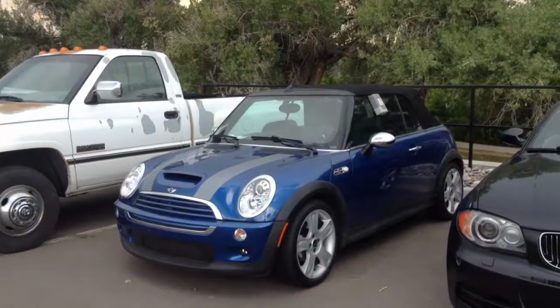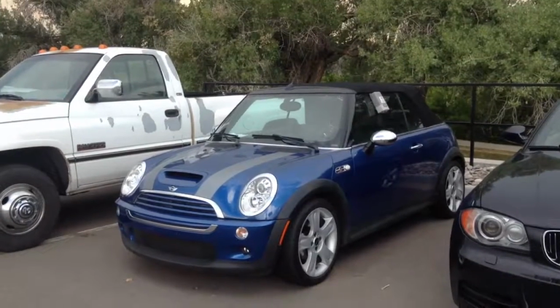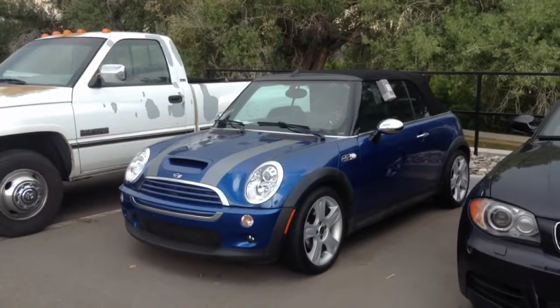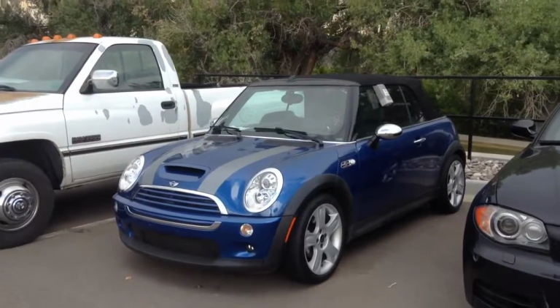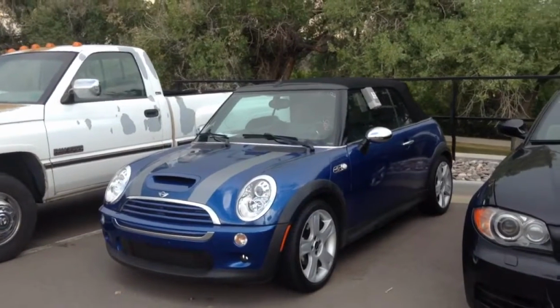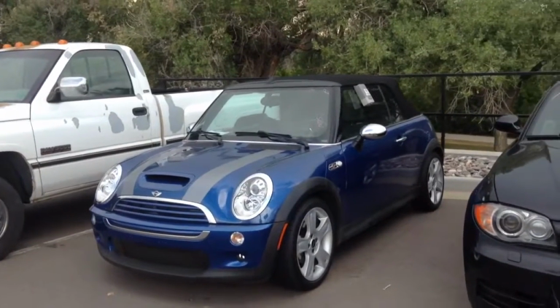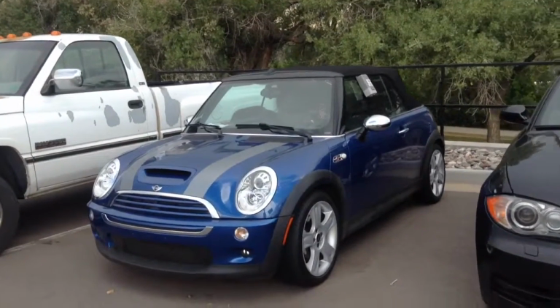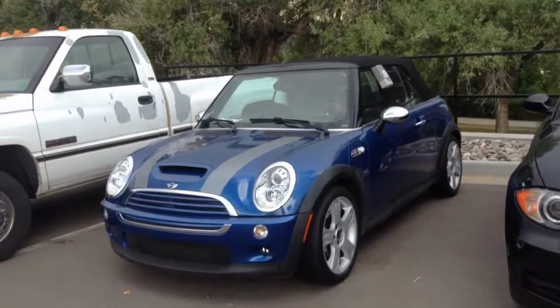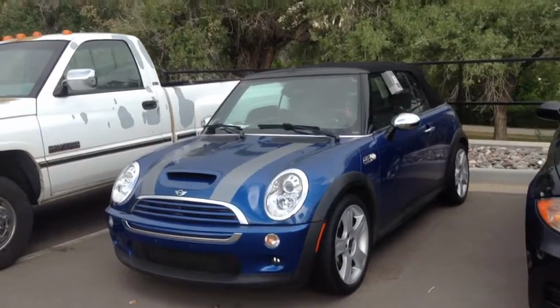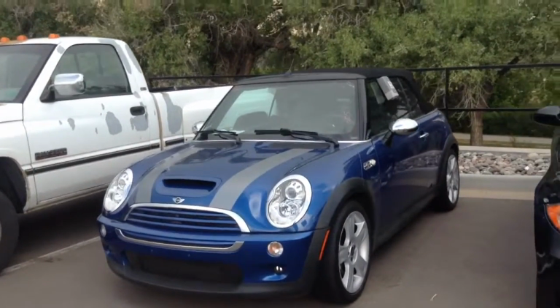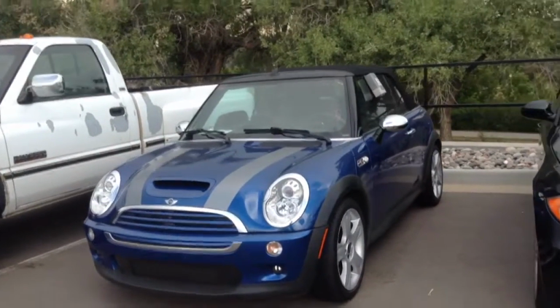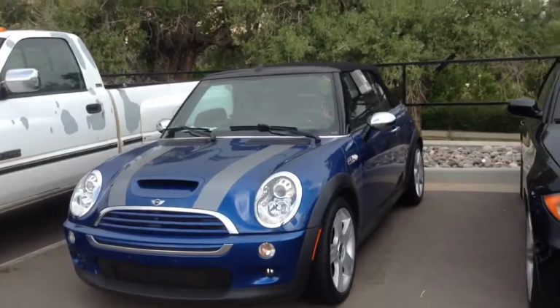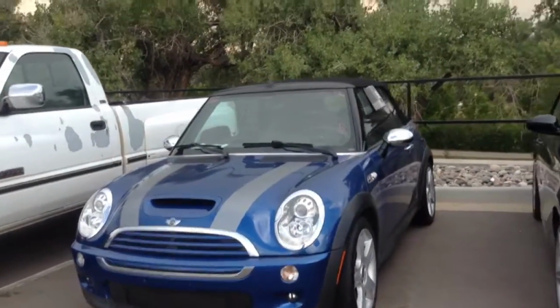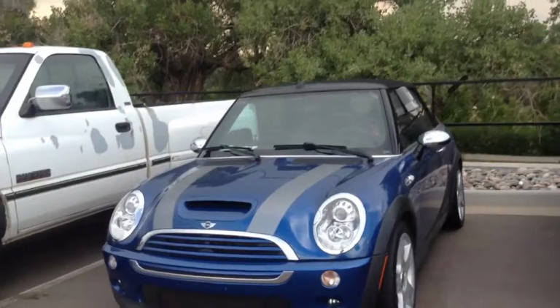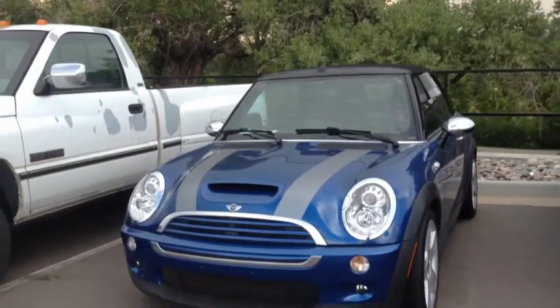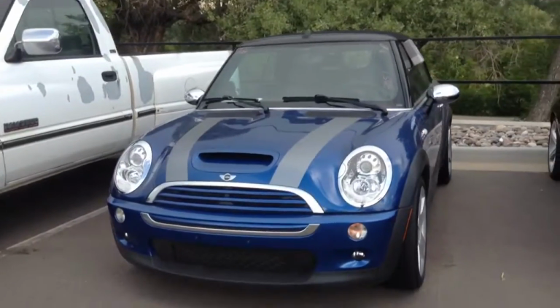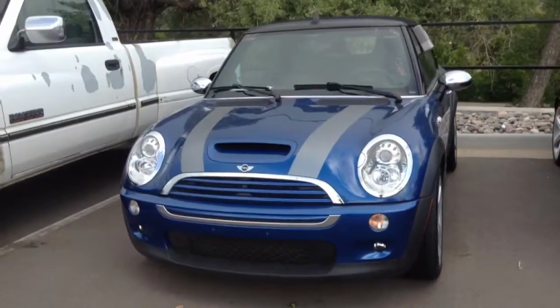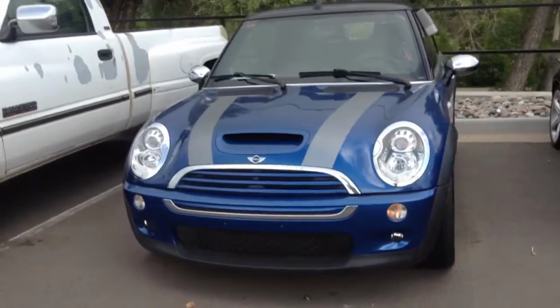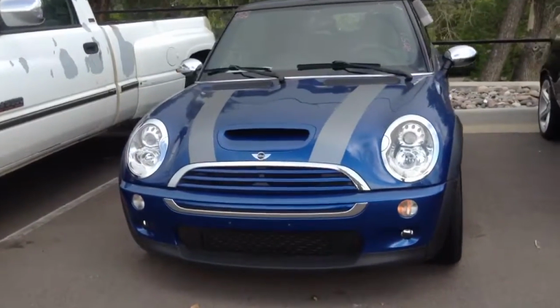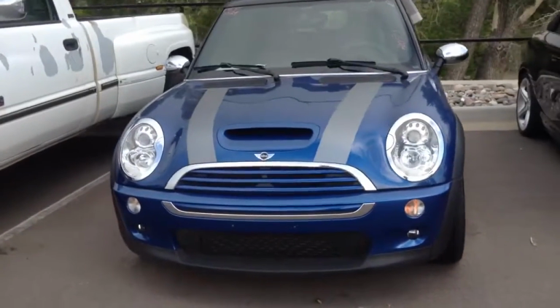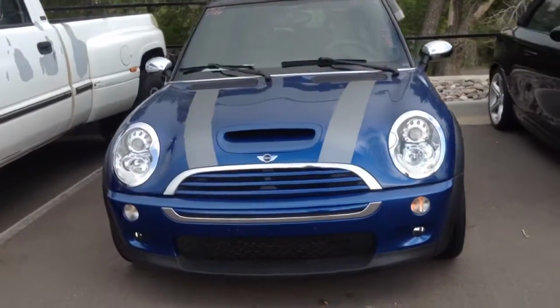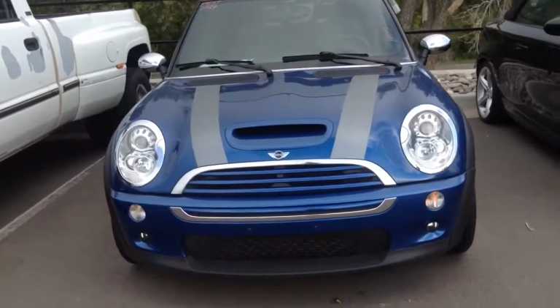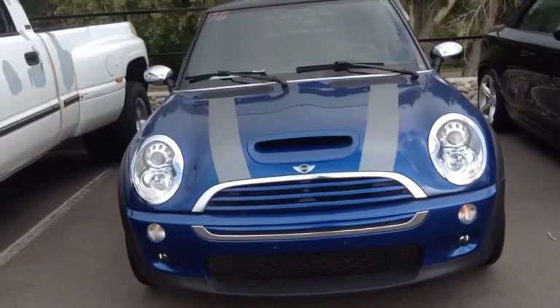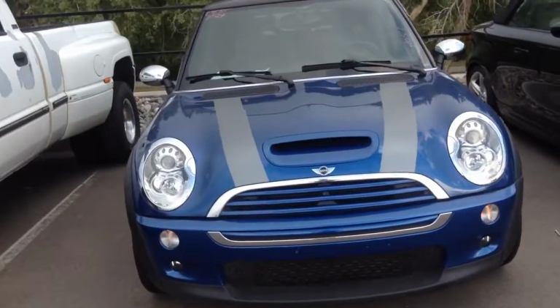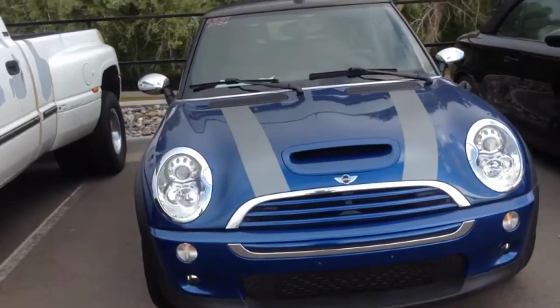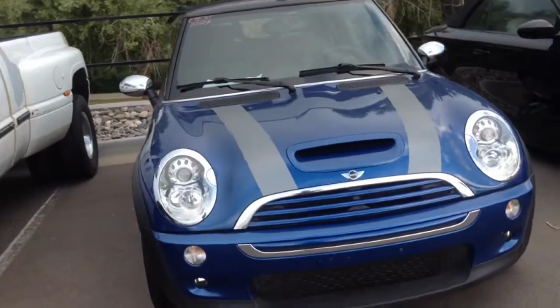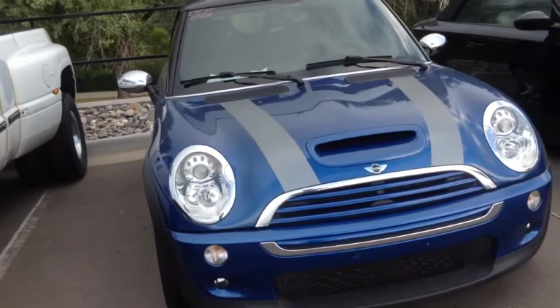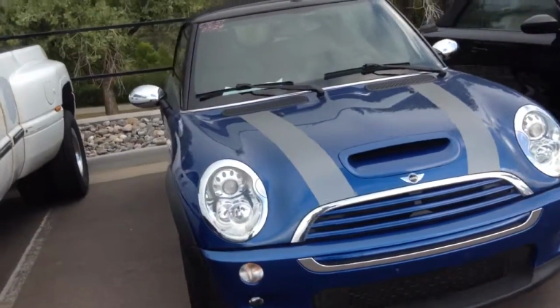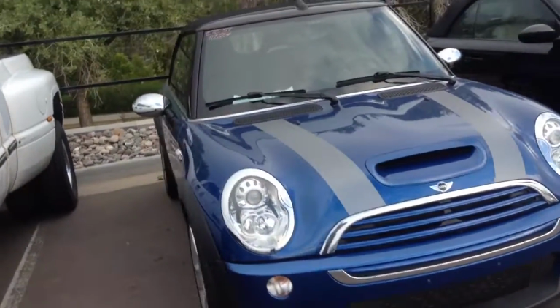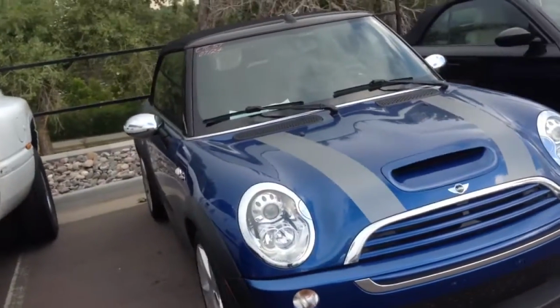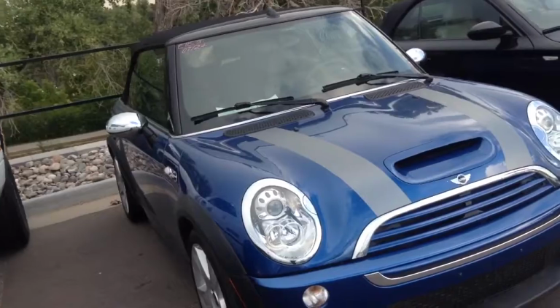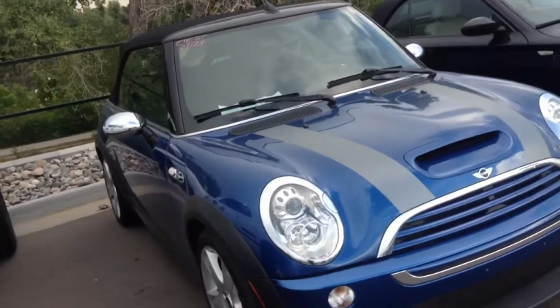Hi, this is James over at Chomp Mini. I wanted to give you a video of the 2008 Mini Cooper S convertible here on our lot.